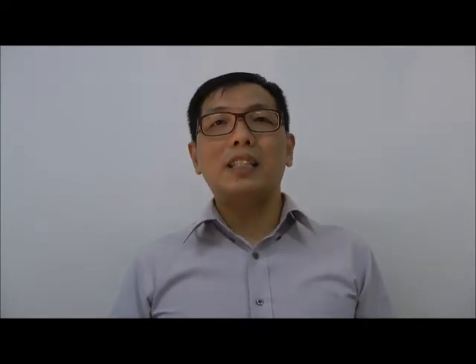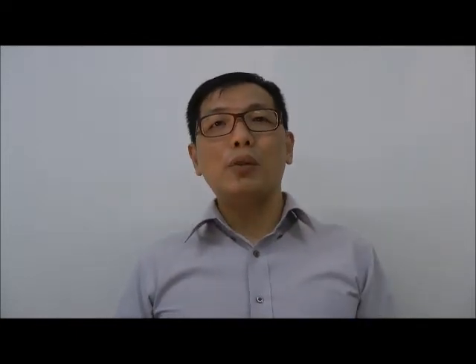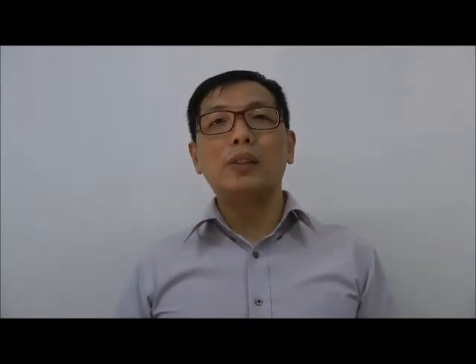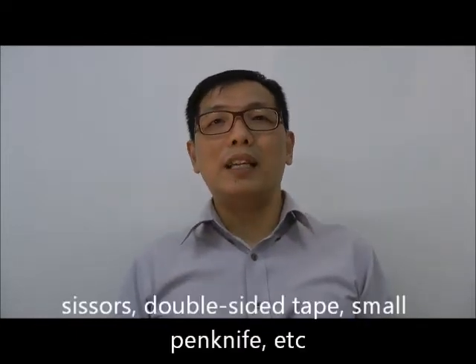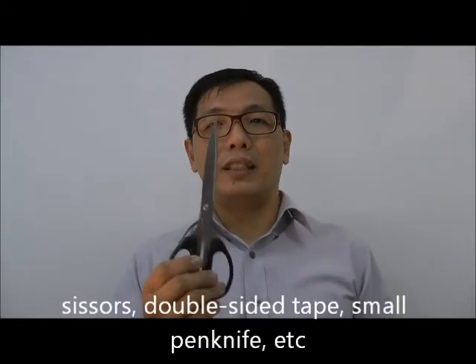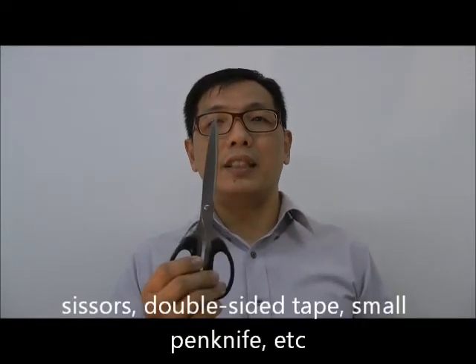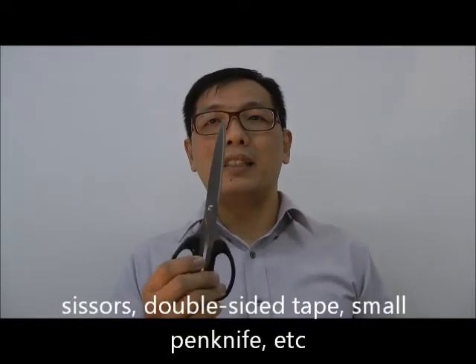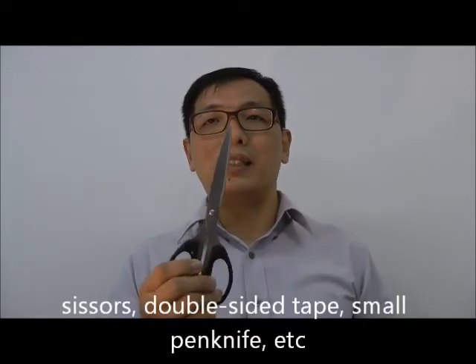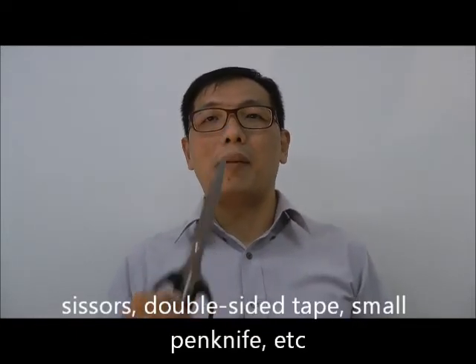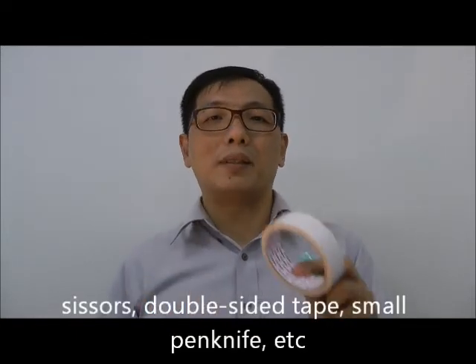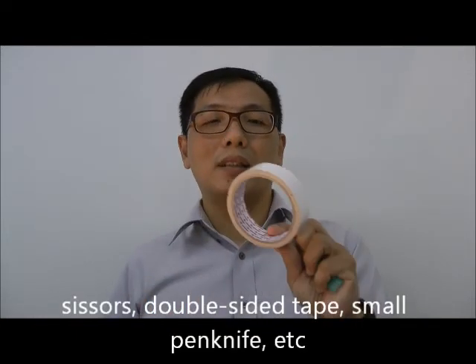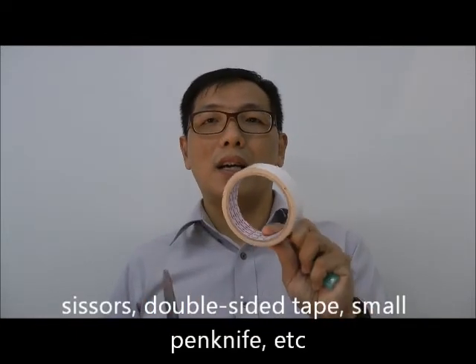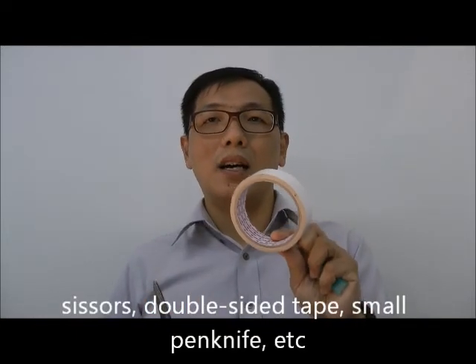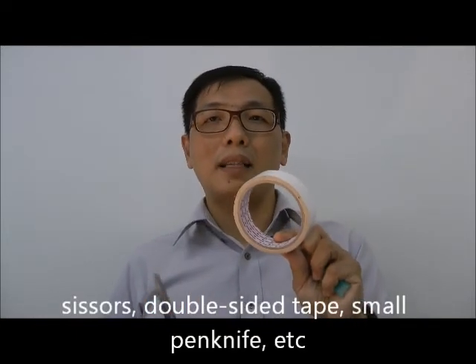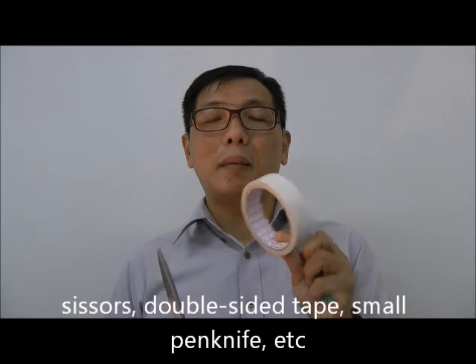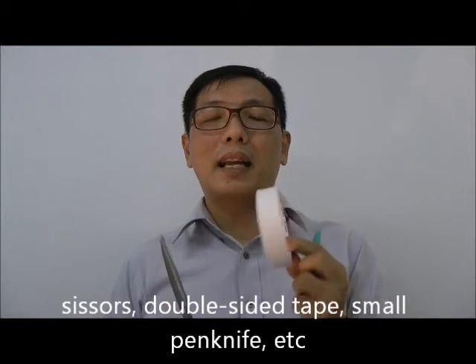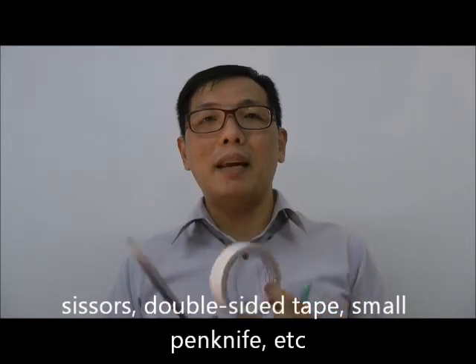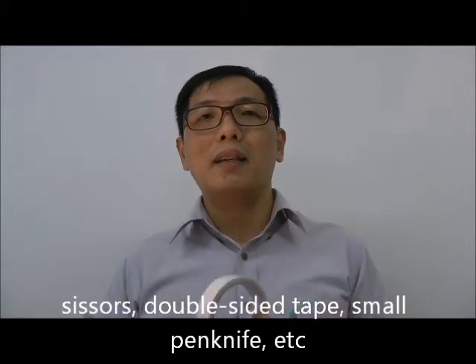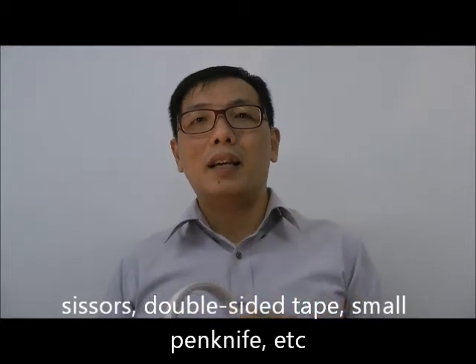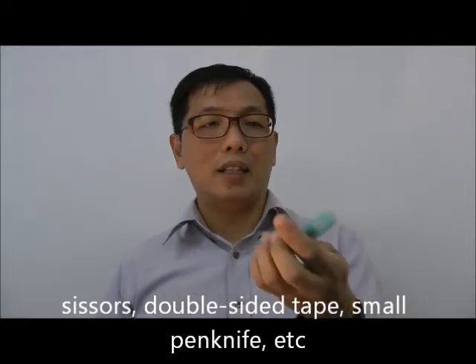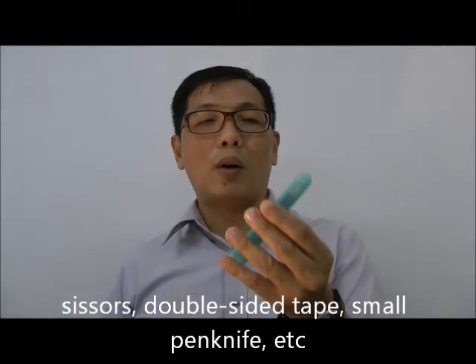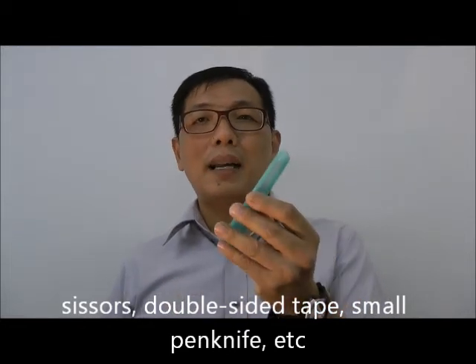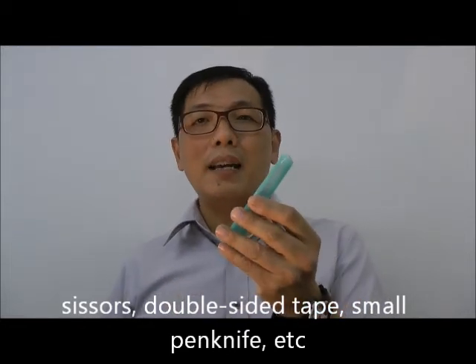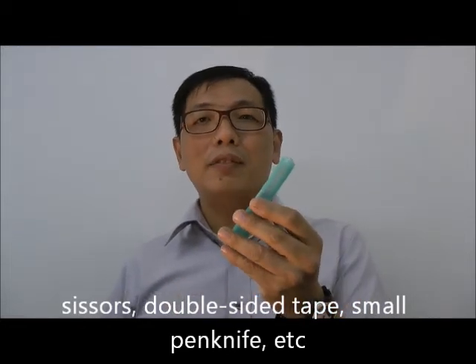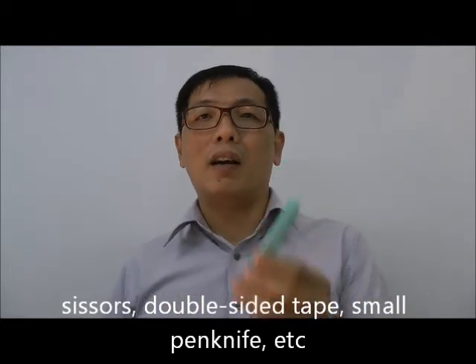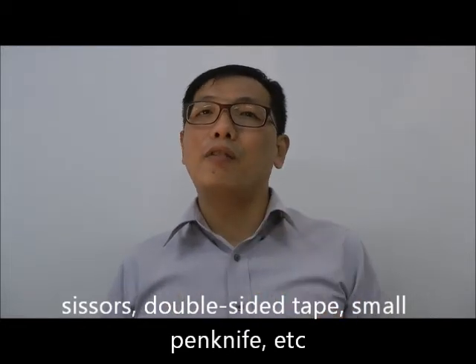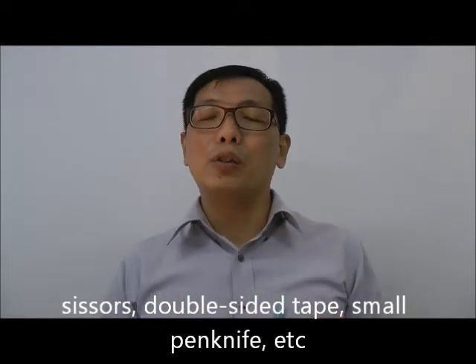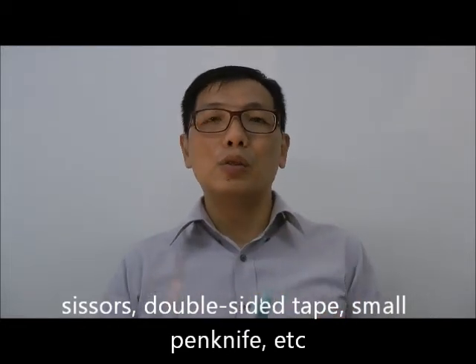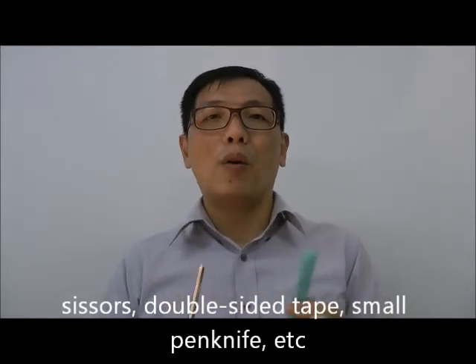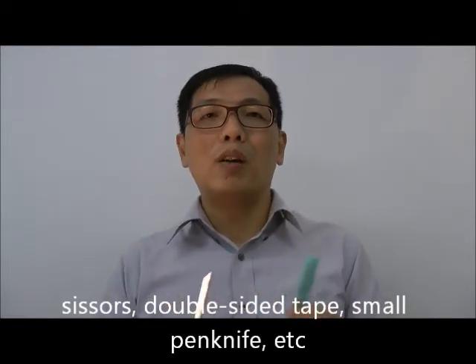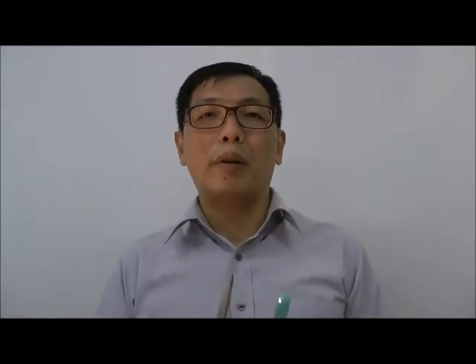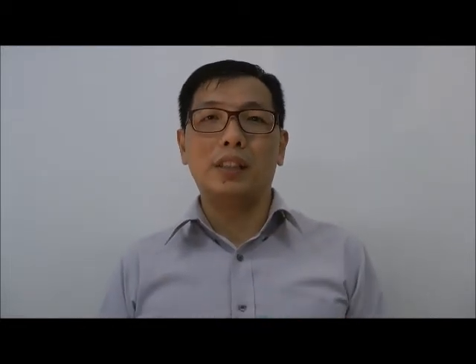The next few tools that you need are scissors, perhaps a double-sided tape, and a smaller pen knife for you to do small little operations.